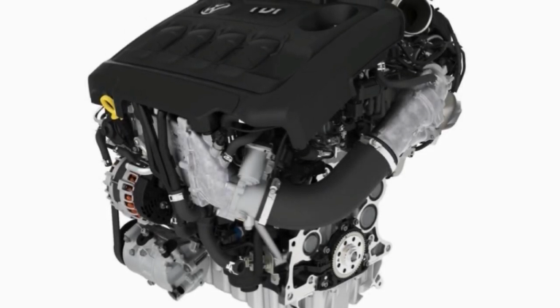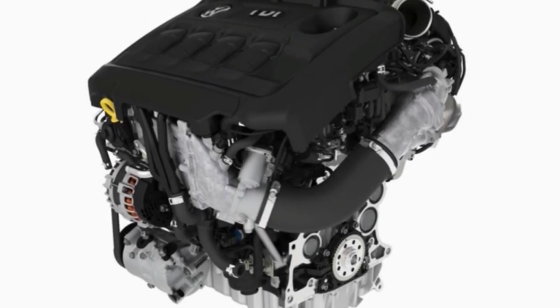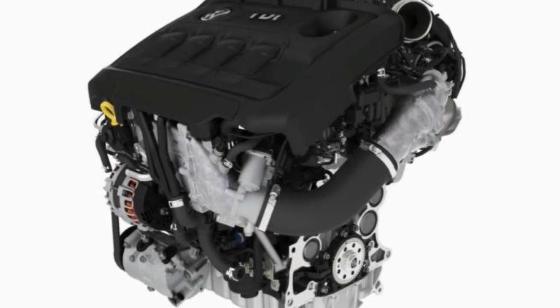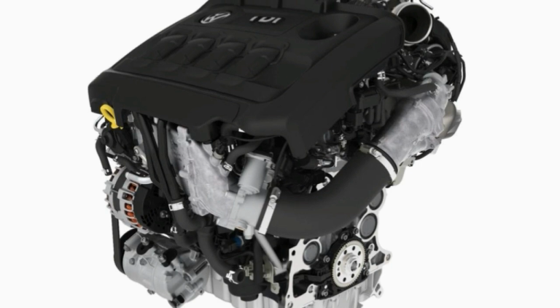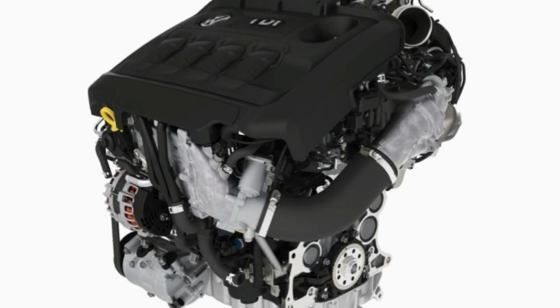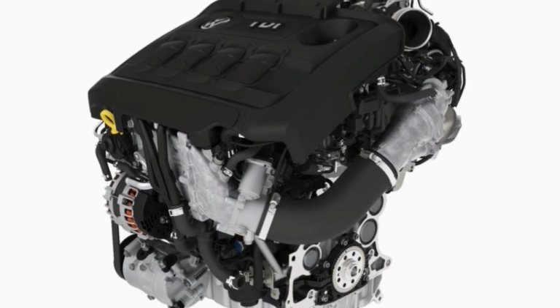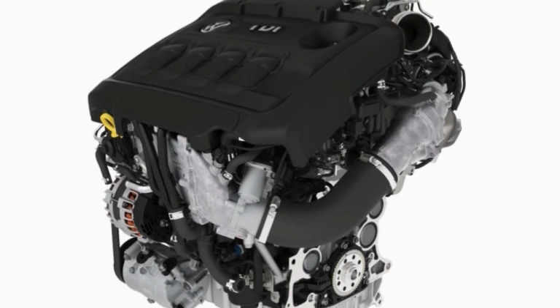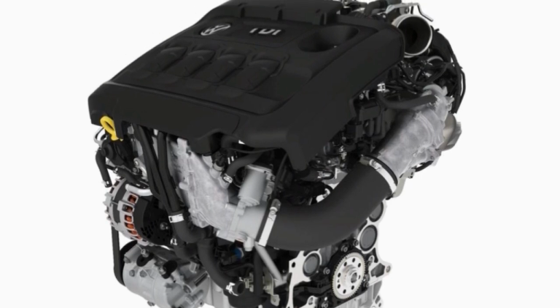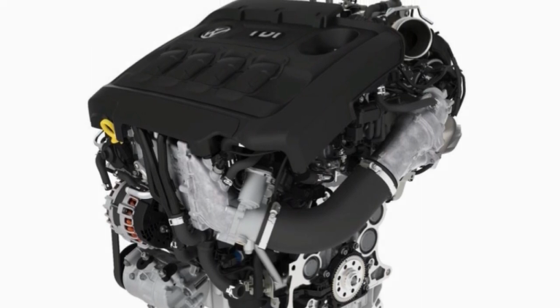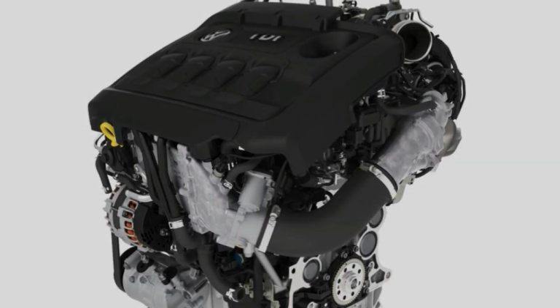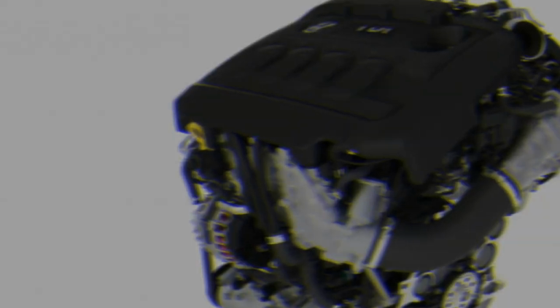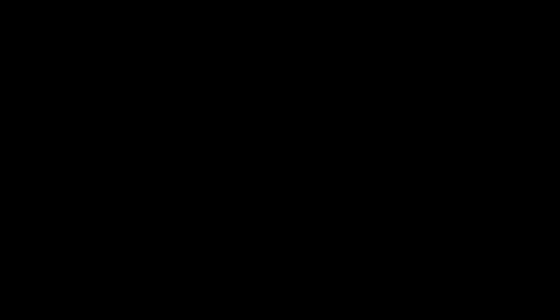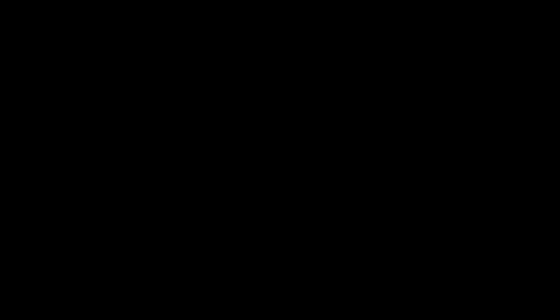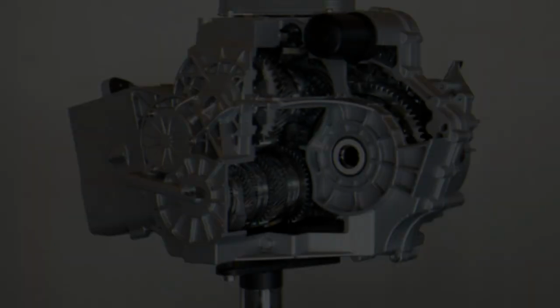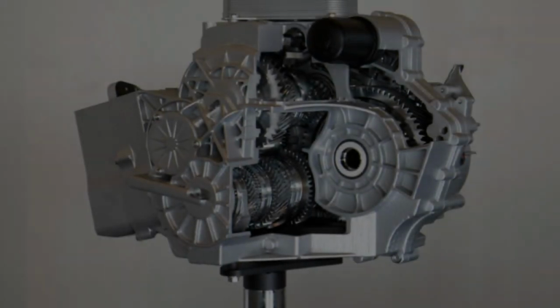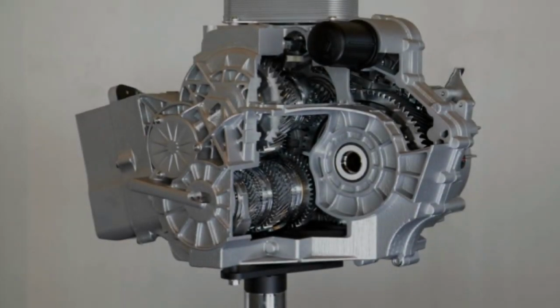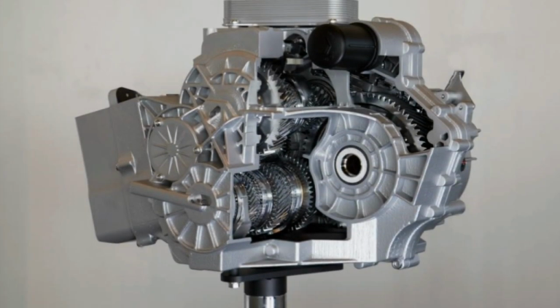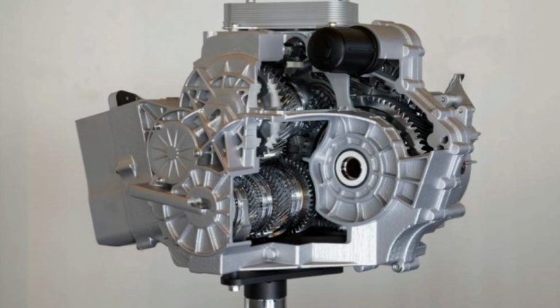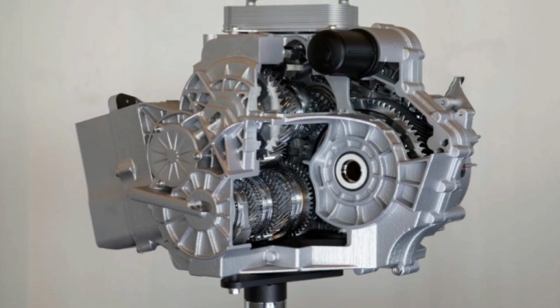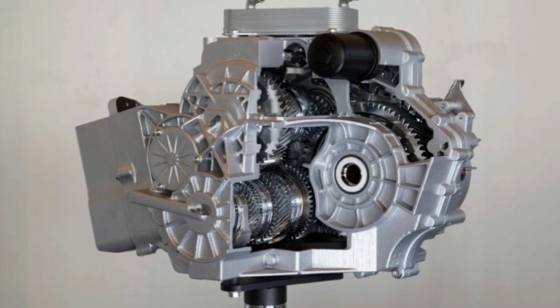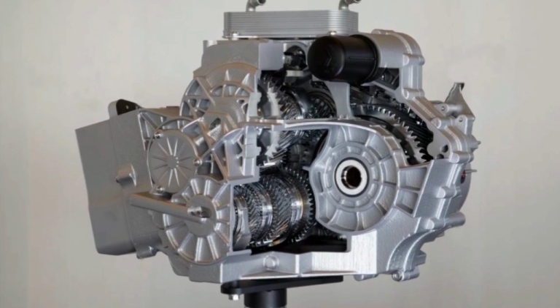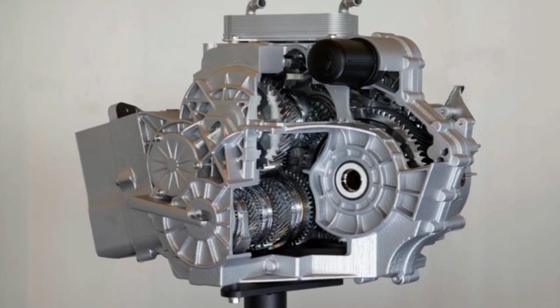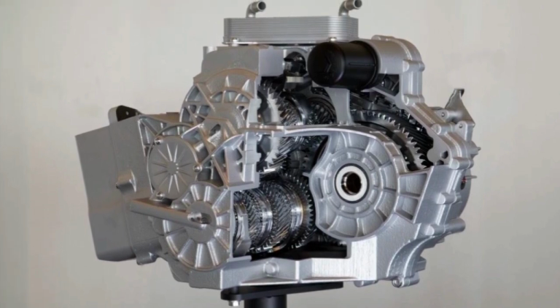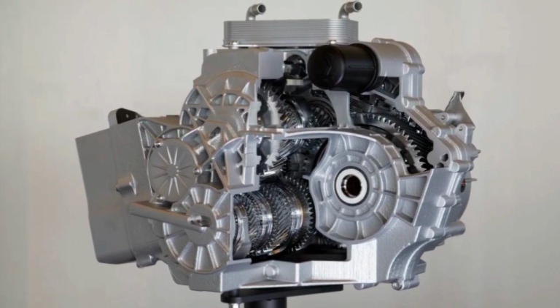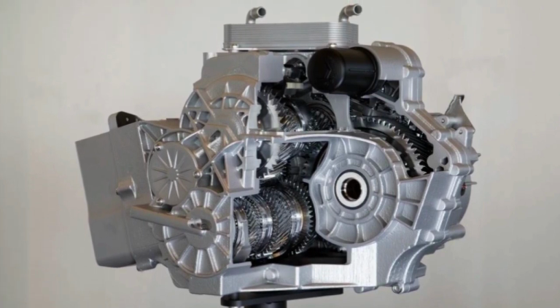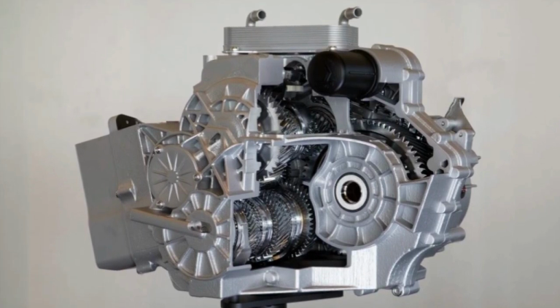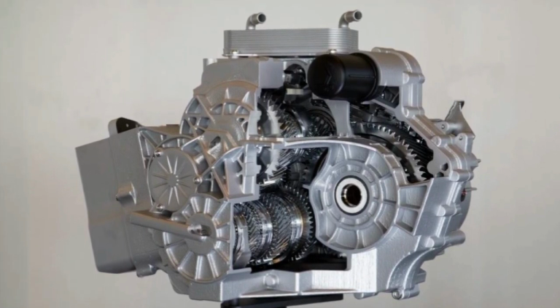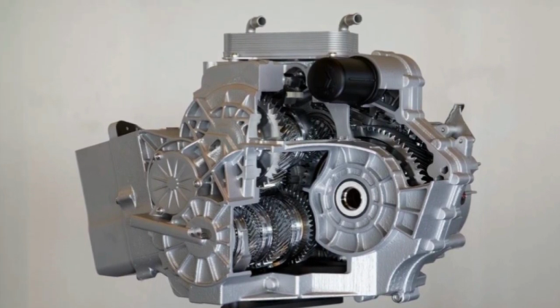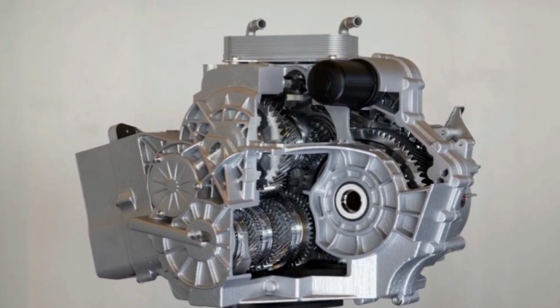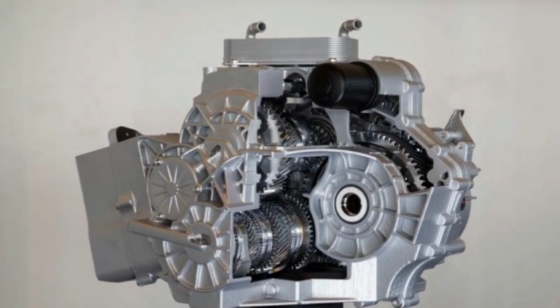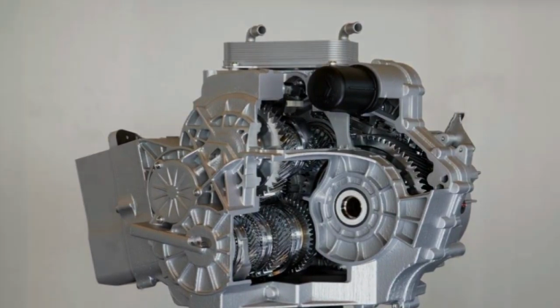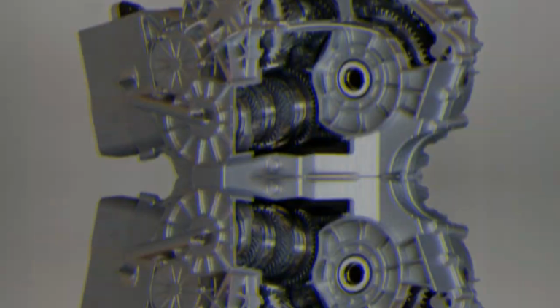There'll be plenty of changes inside and plenty of changes under the bonnet too. The first and most significant of these will be a 48-volt mild hybrid system, which comprises a battery pack and a beefed-up starter motor.